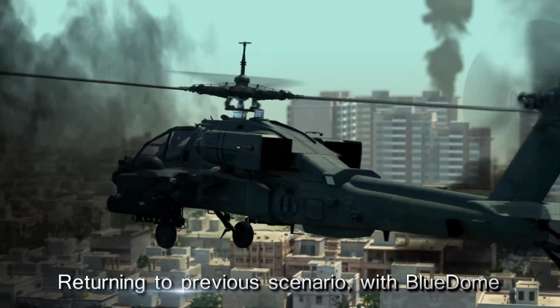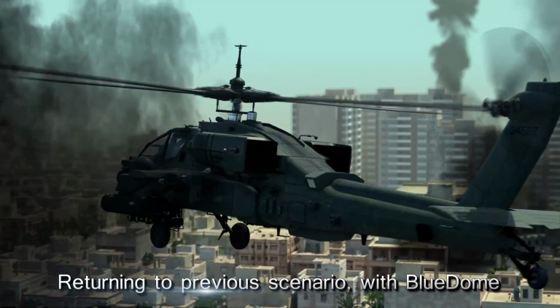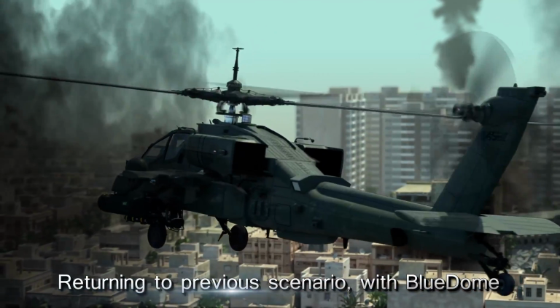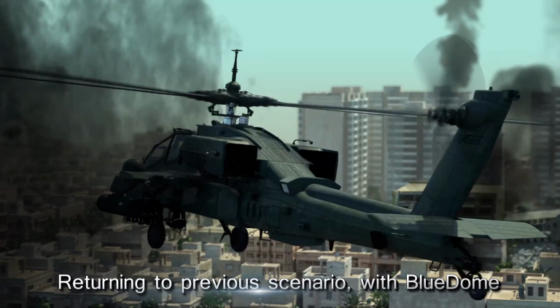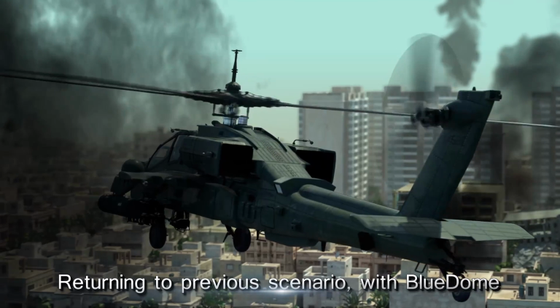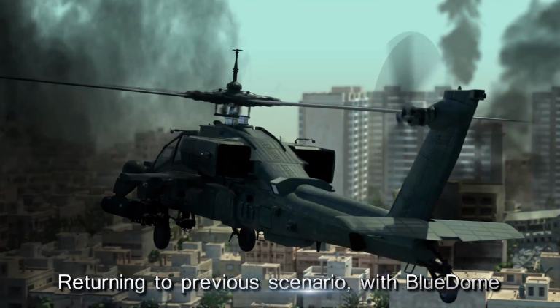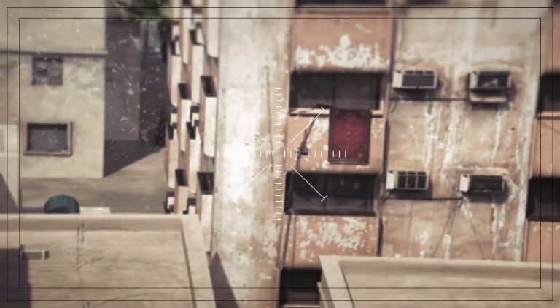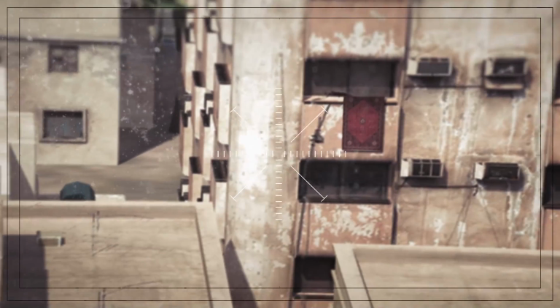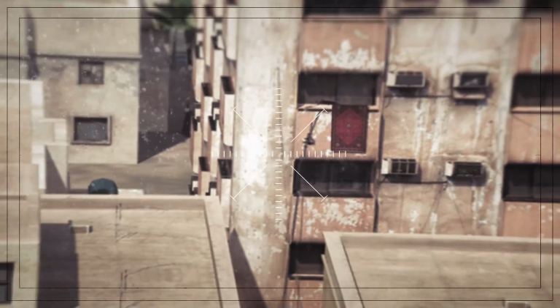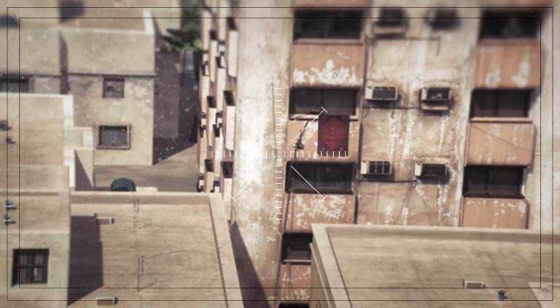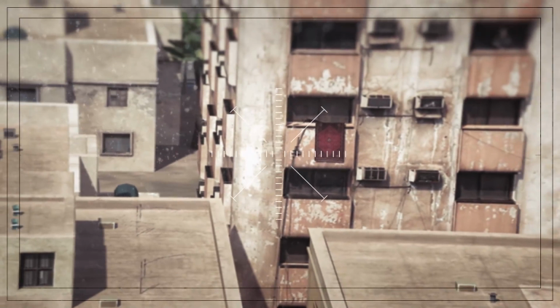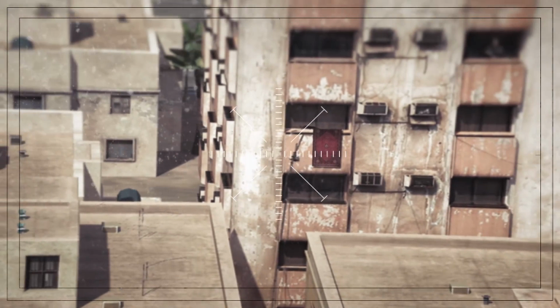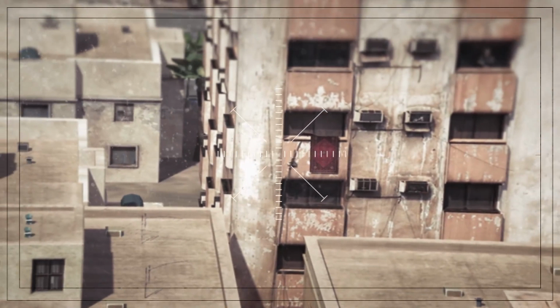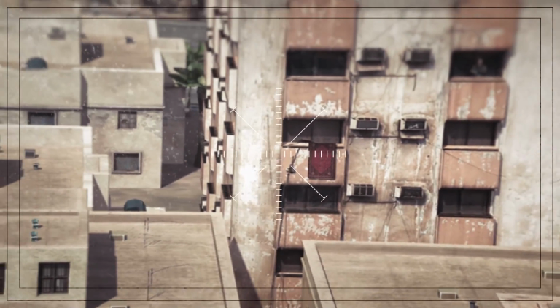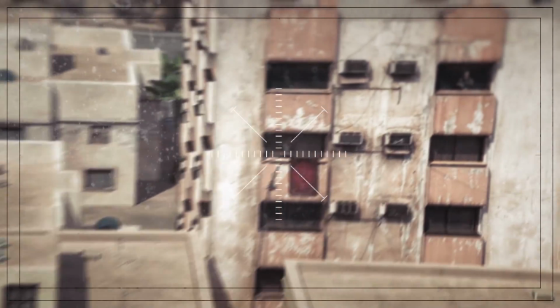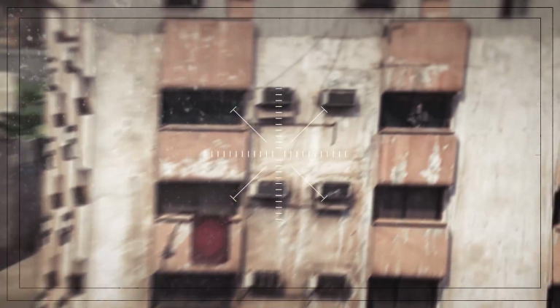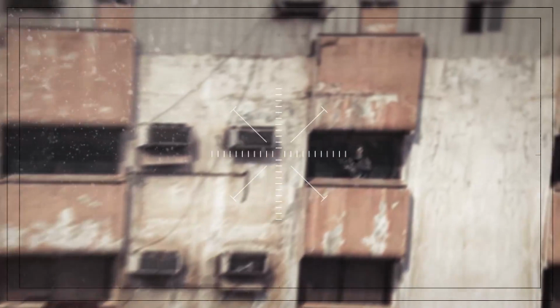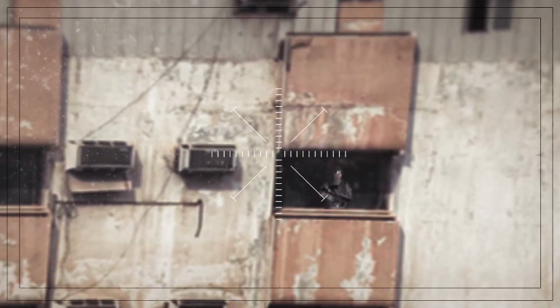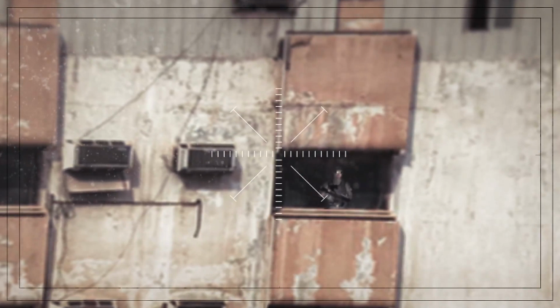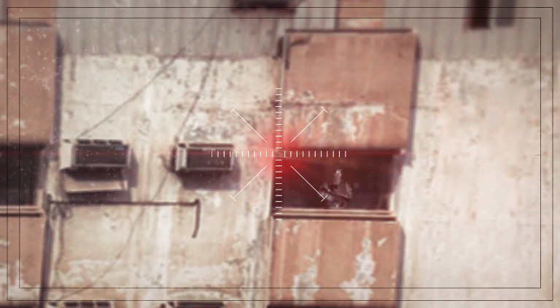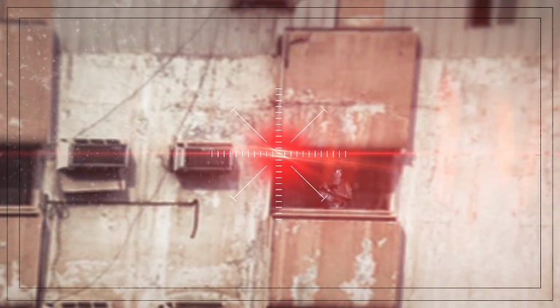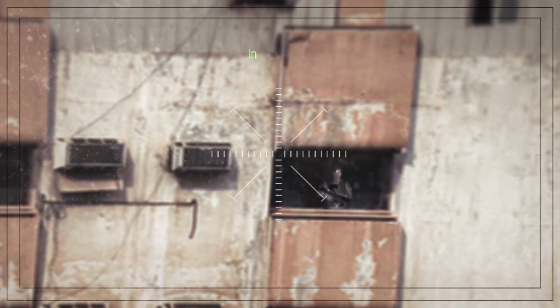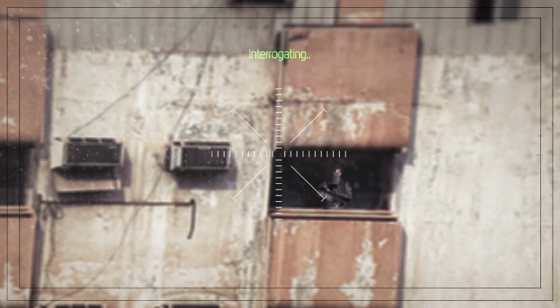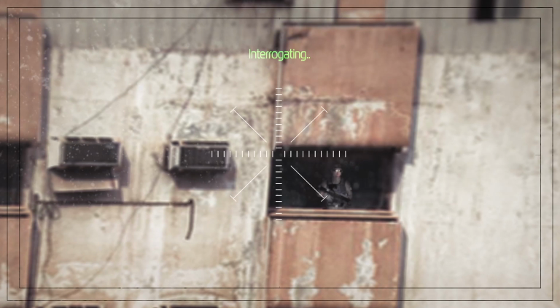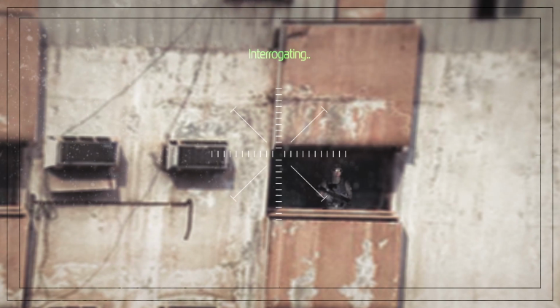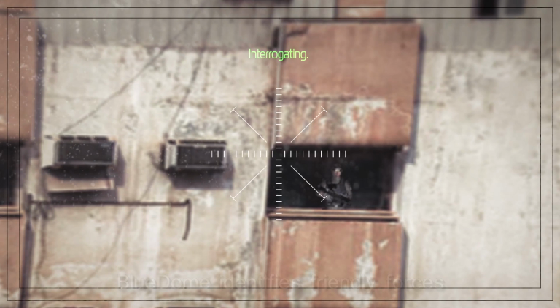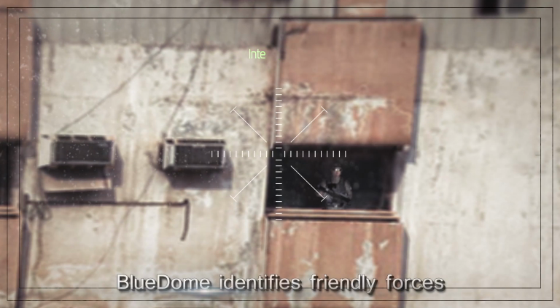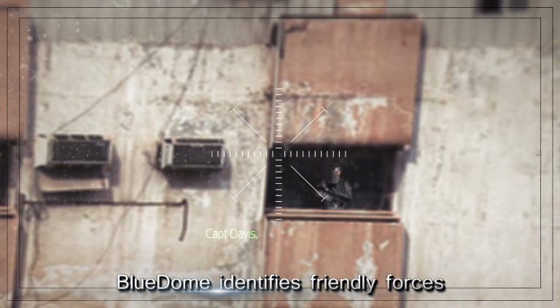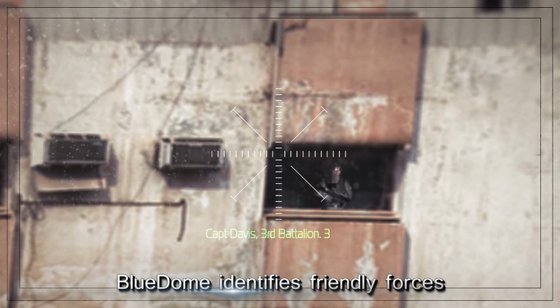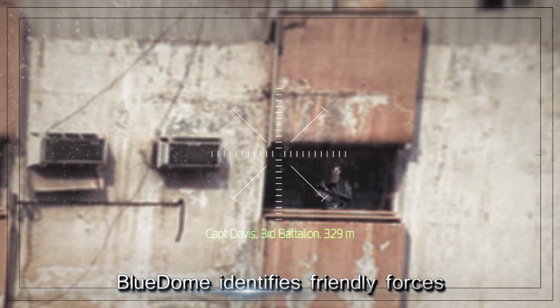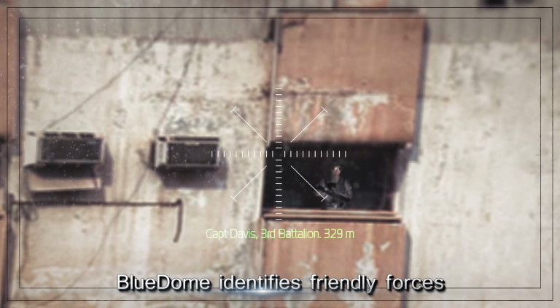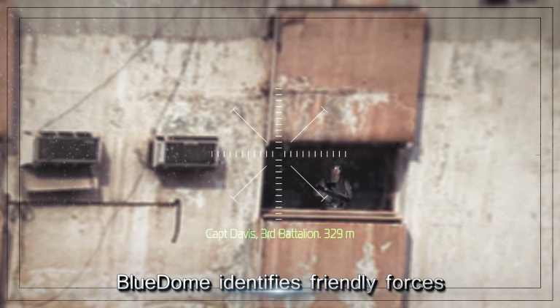This is Eagle One. I see a red carpet. Break! There's a guy with a gun on the top floor. Interrogating with Blue Dome. This is Captain Davis, 3rd Battalion, over.